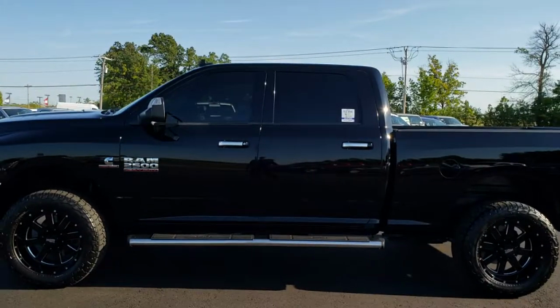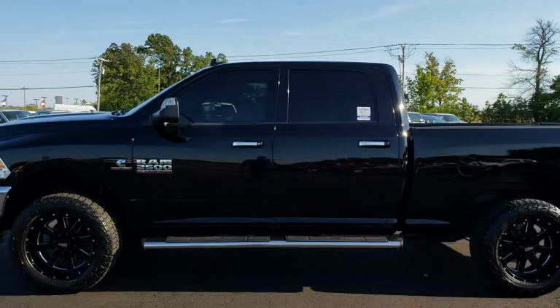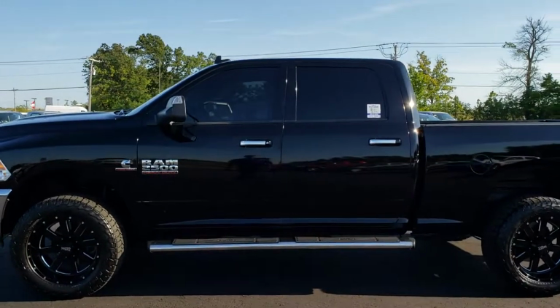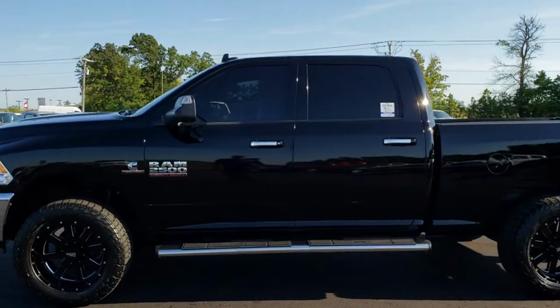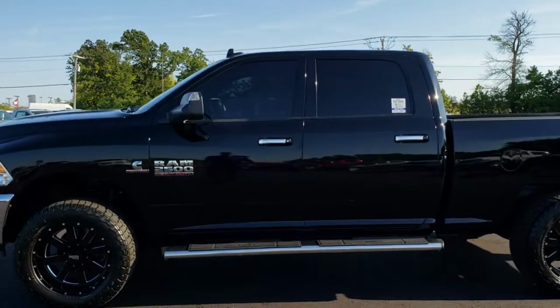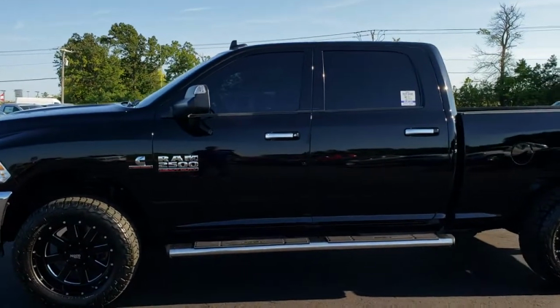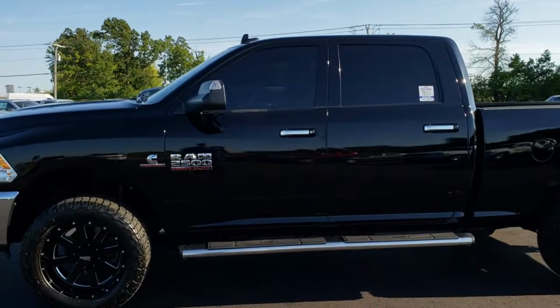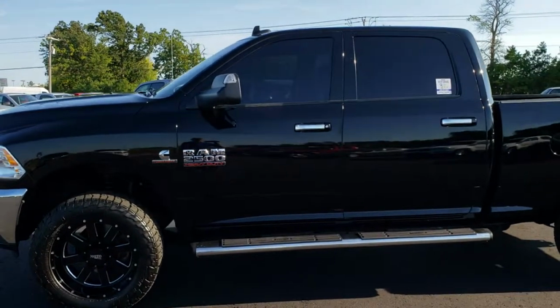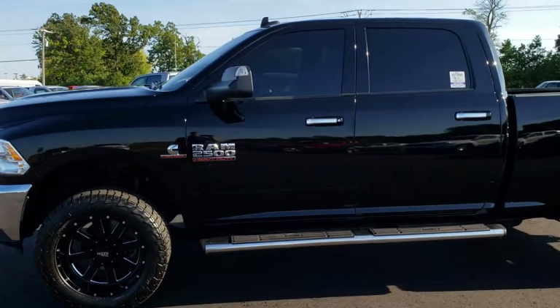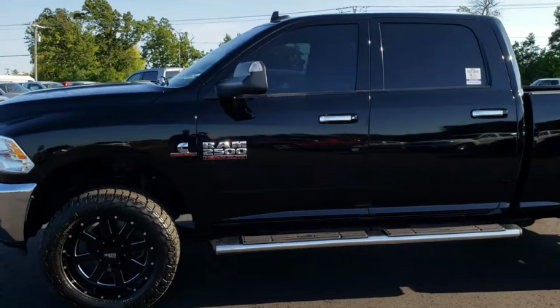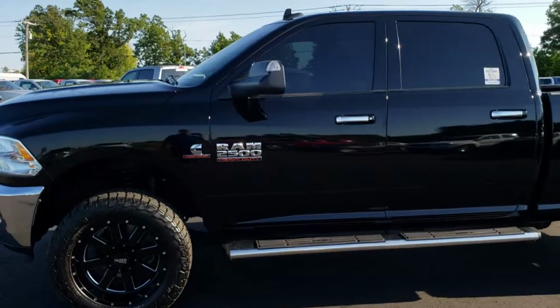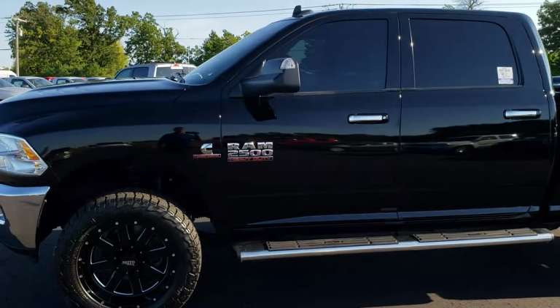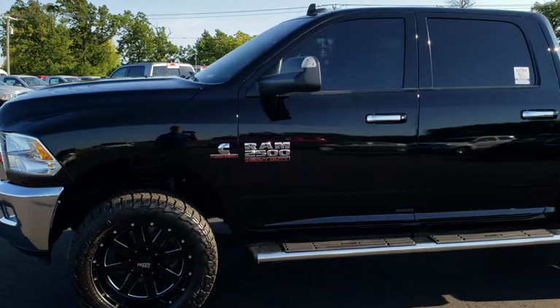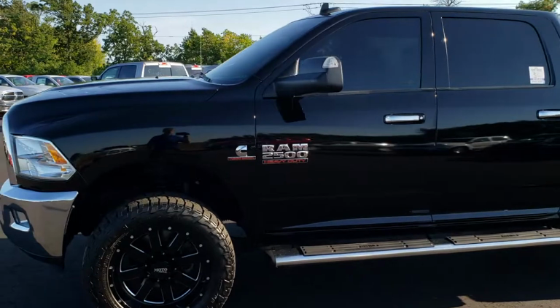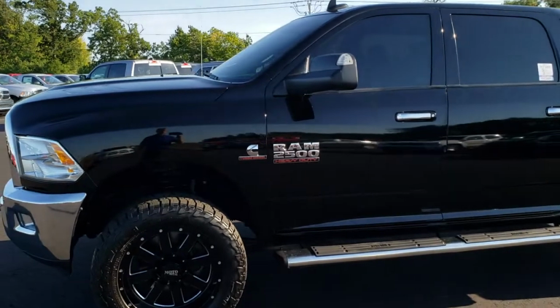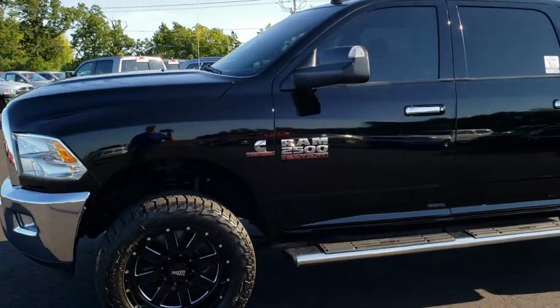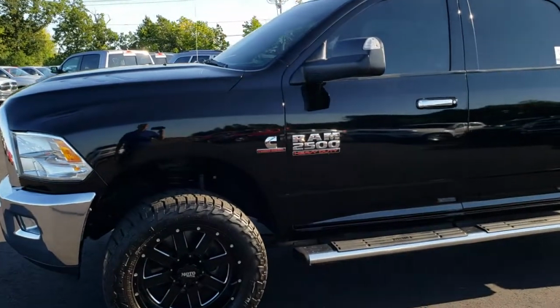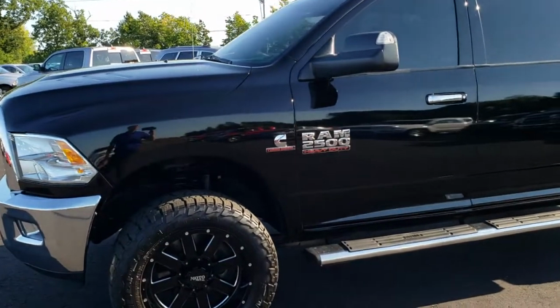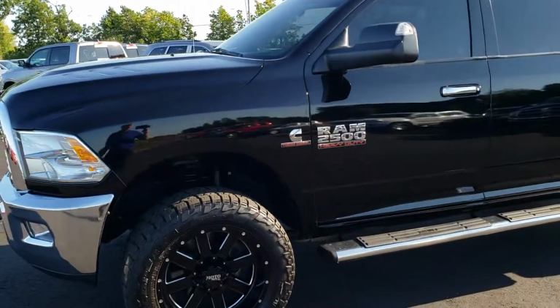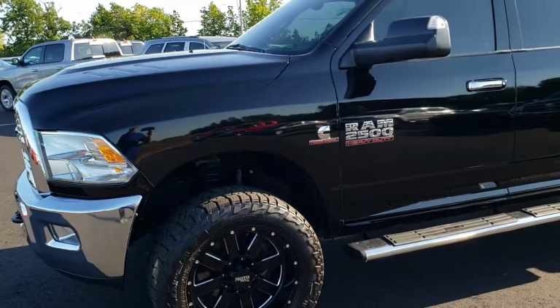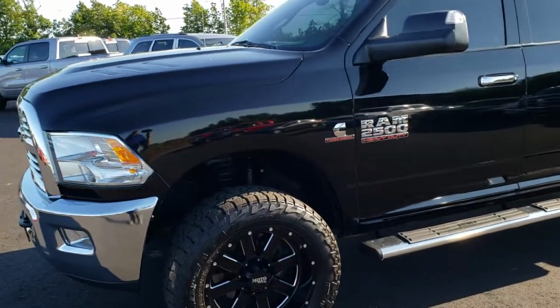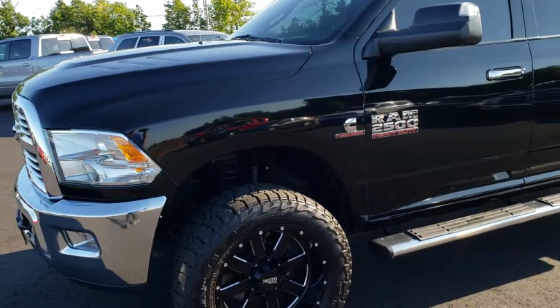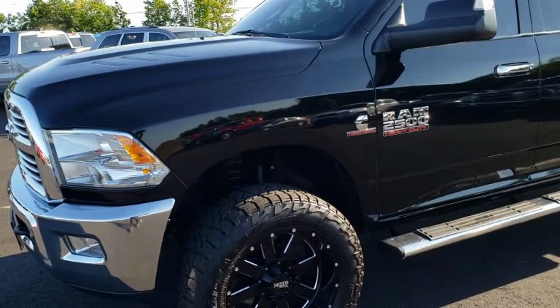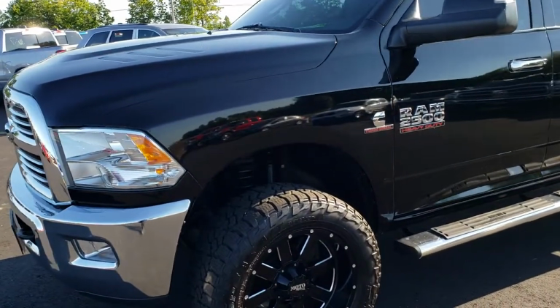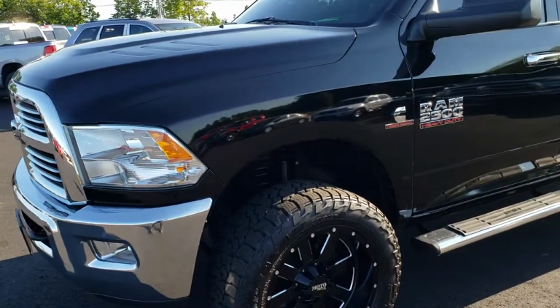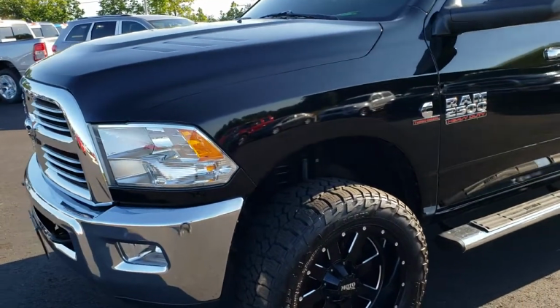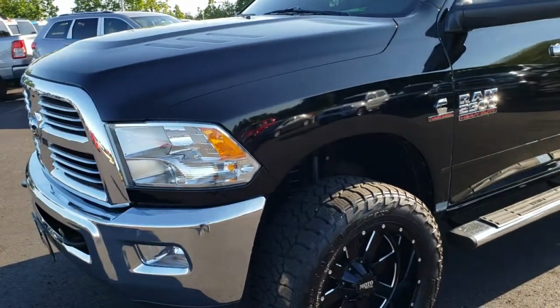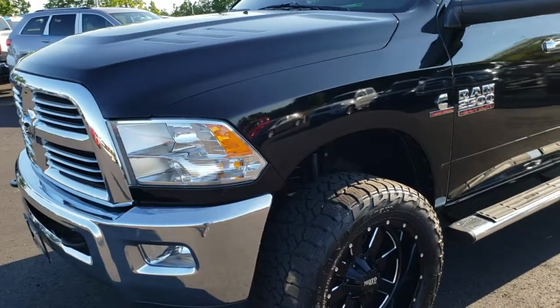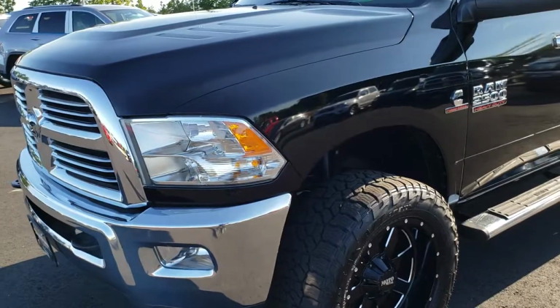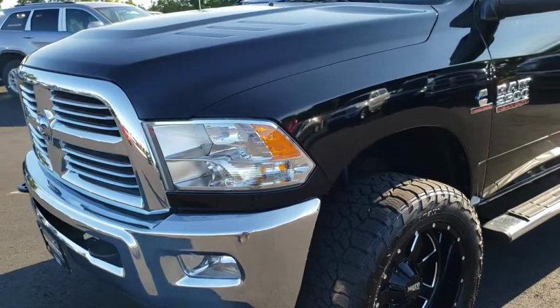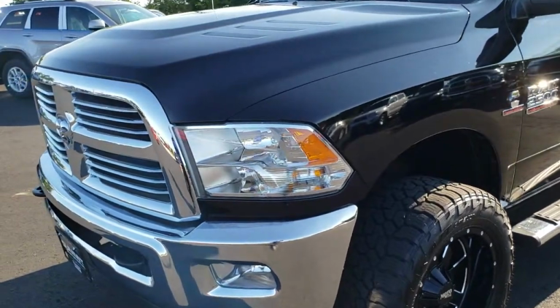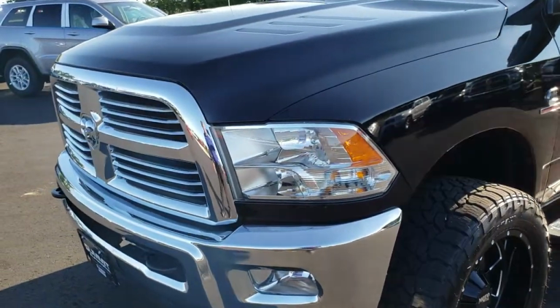This is stock number 9683. We are here at Summit Automotive in Fond du Lac, Wisconsin, your new and used heavy duty truck headquarters. Remember, we are the guys with the trucks on 41.